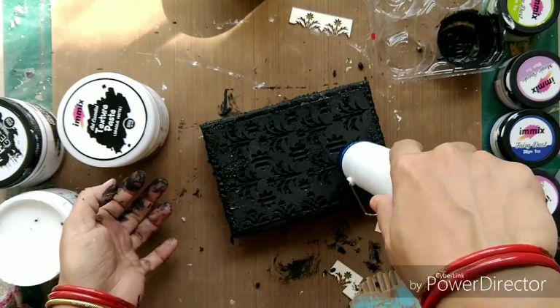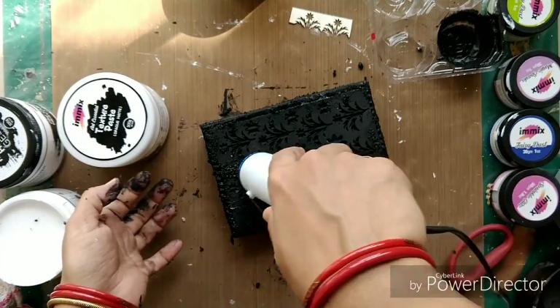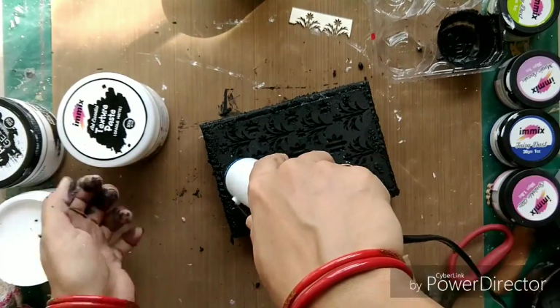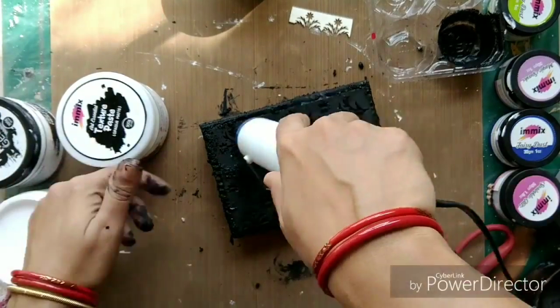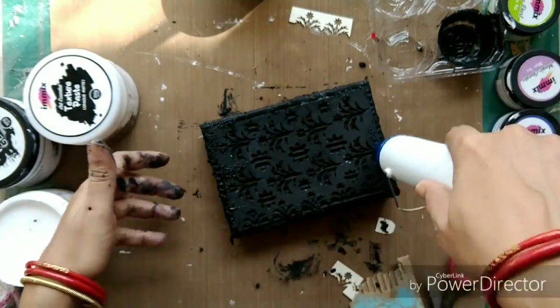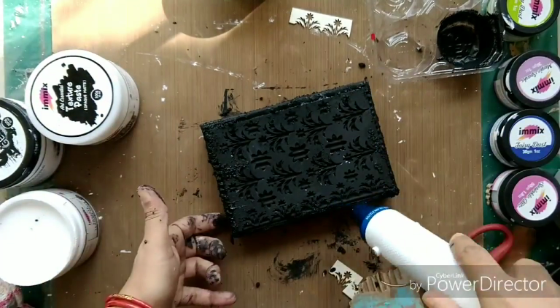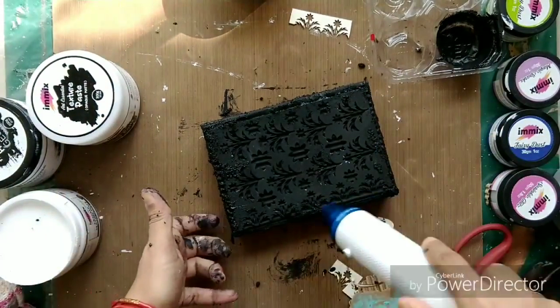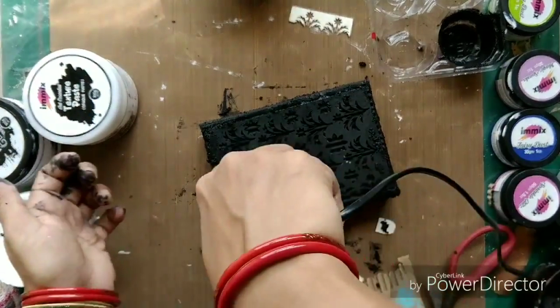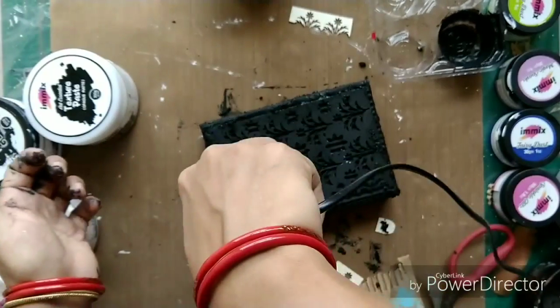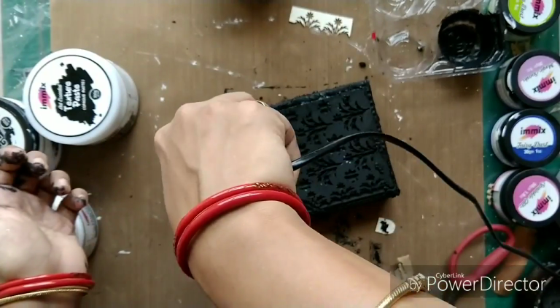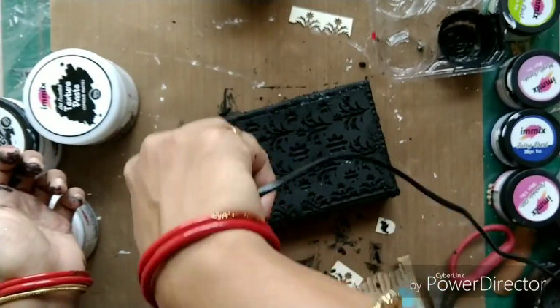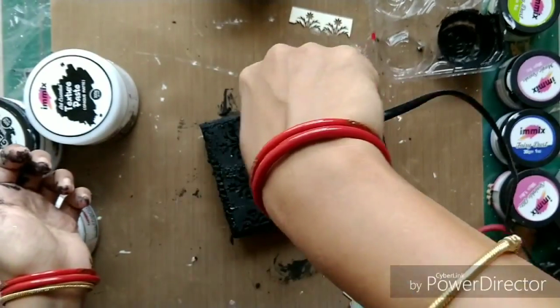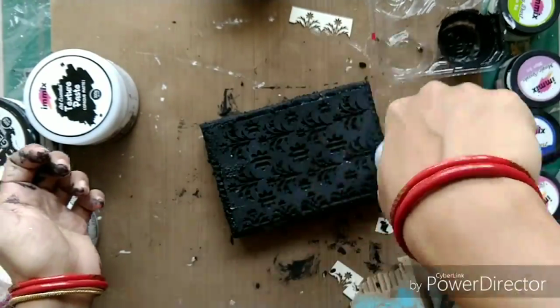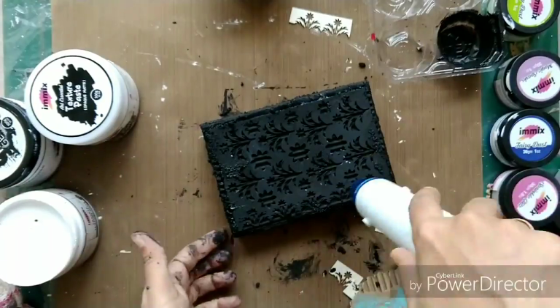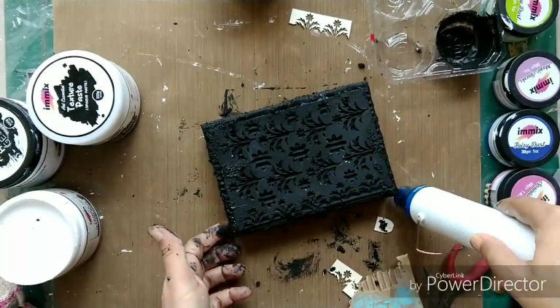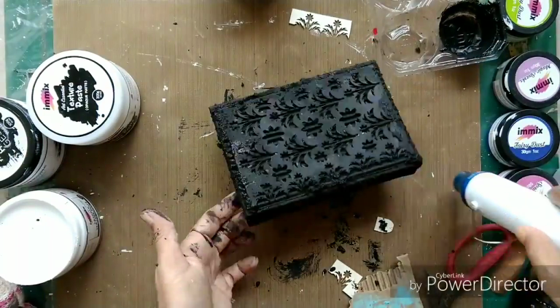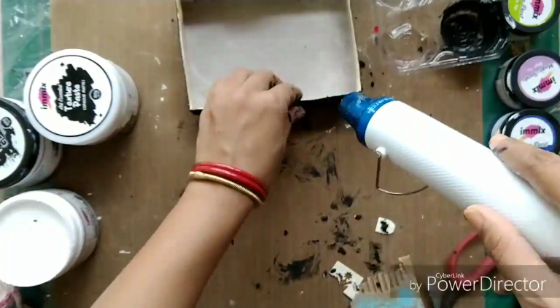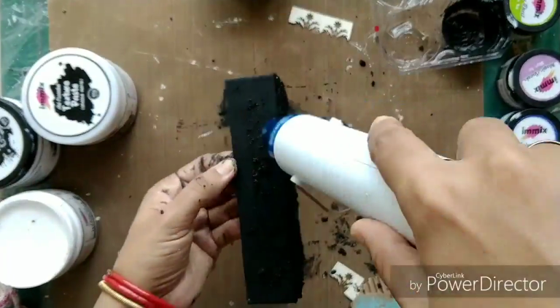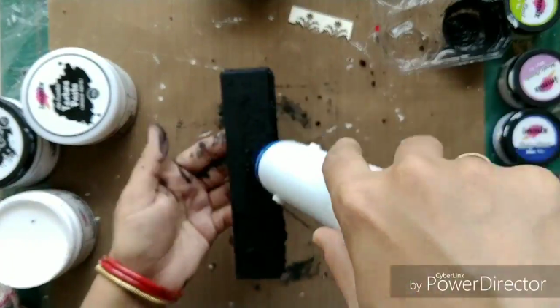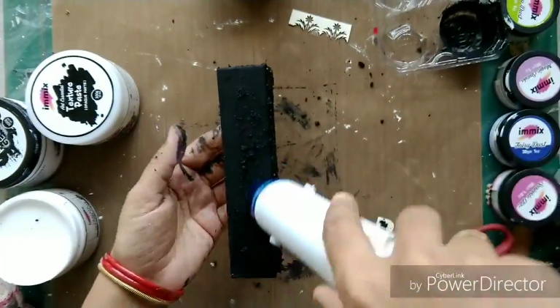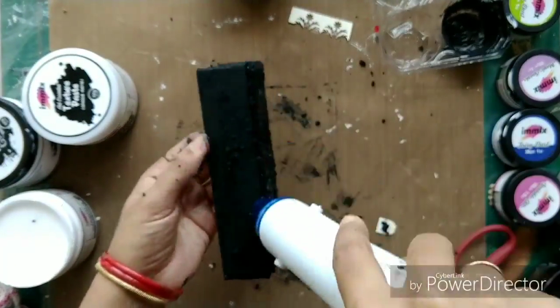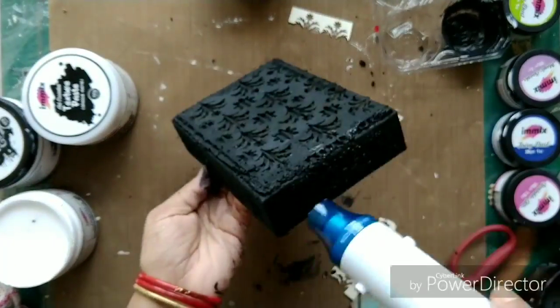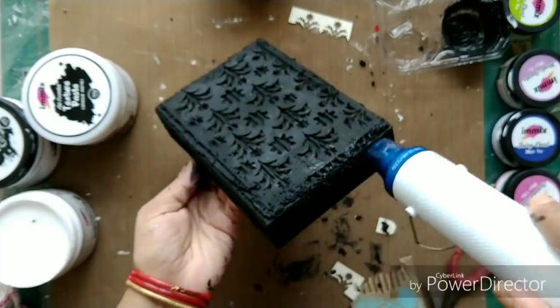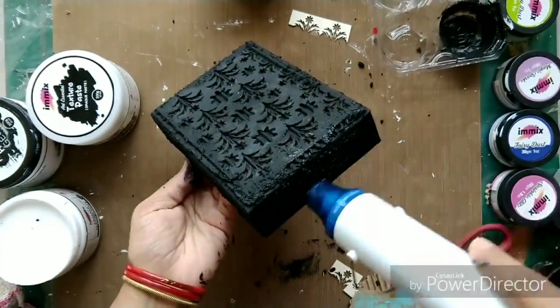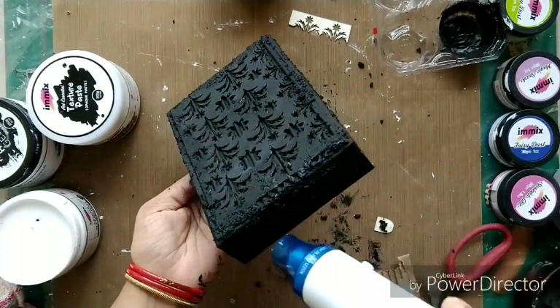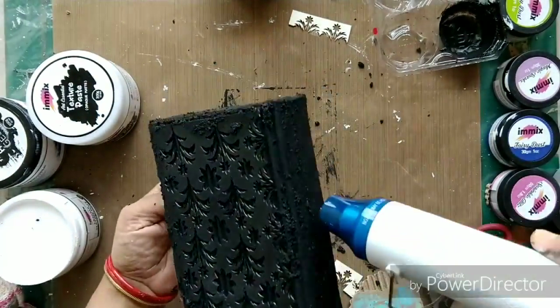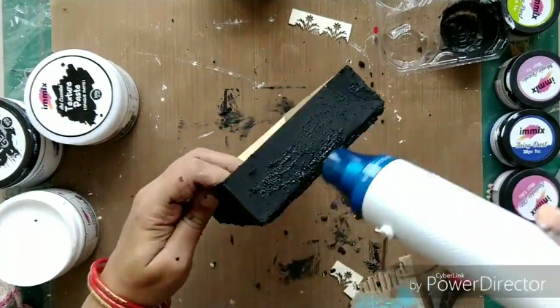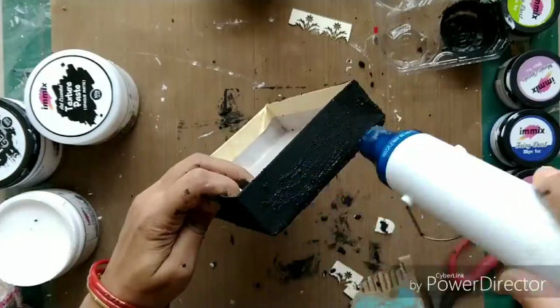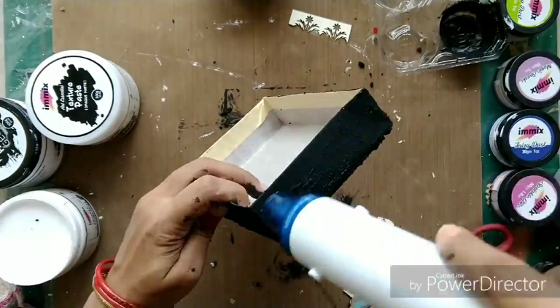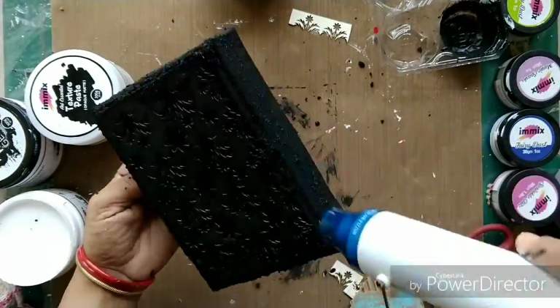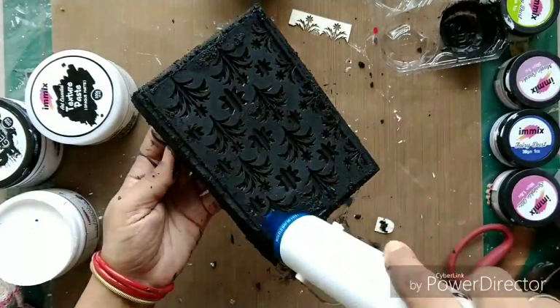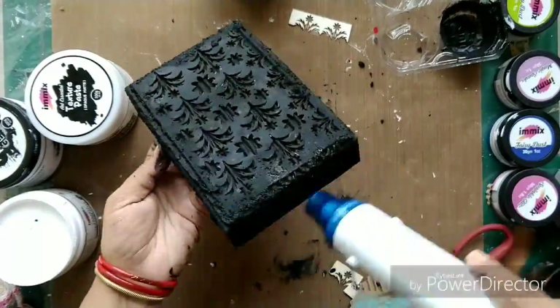Now I'm drying it — just look at how beautiful it looks right now. You can create a lot of textures like this using many different techniques.